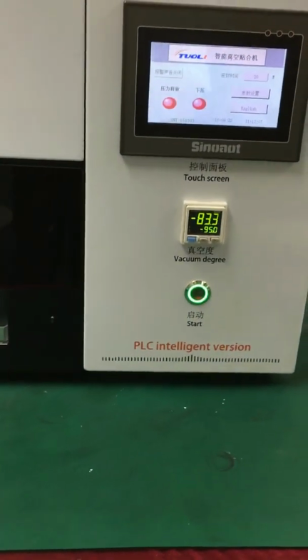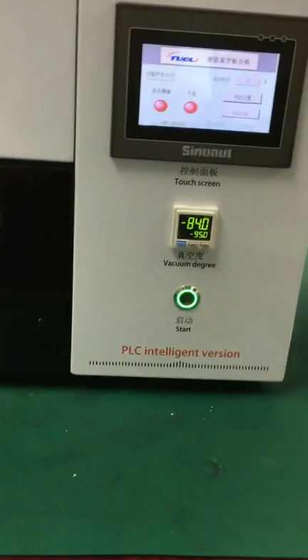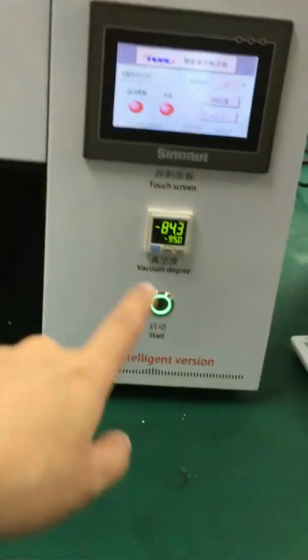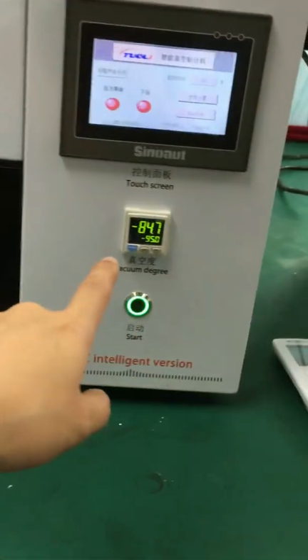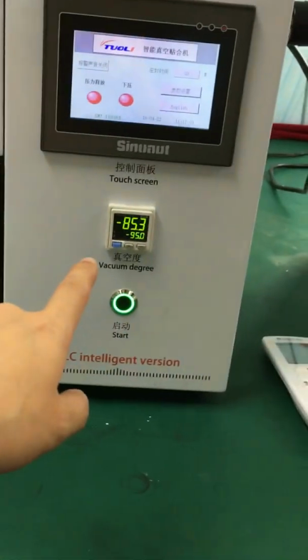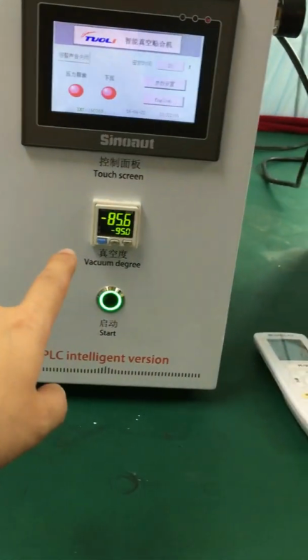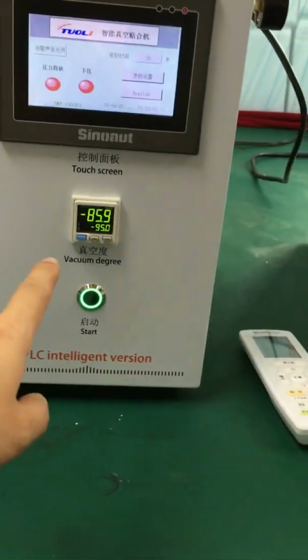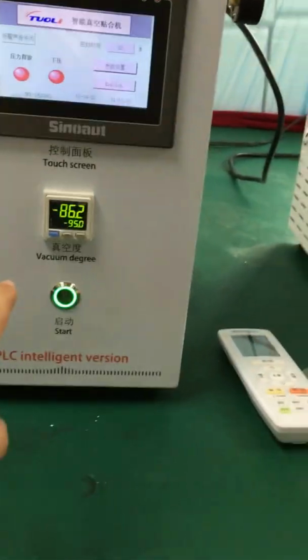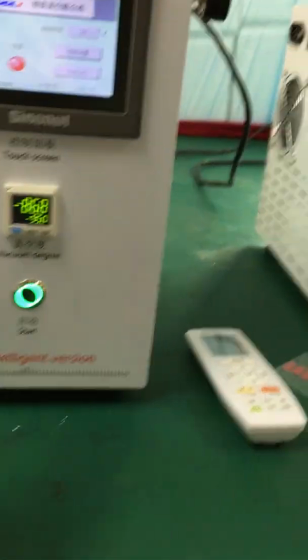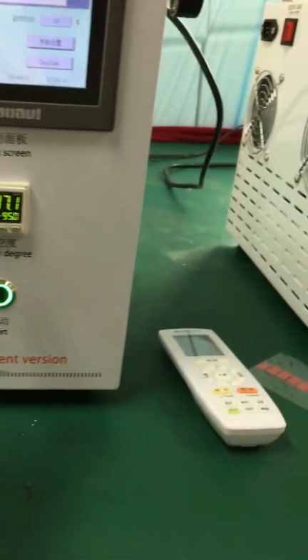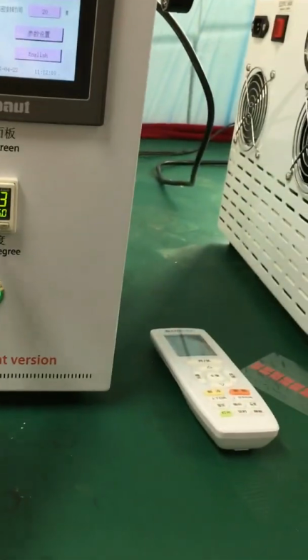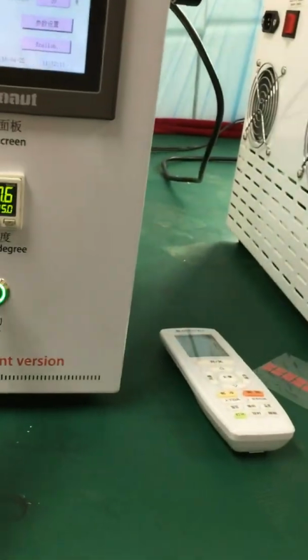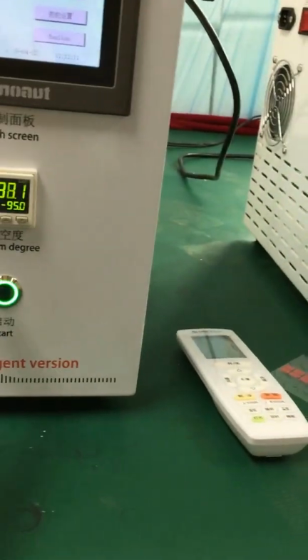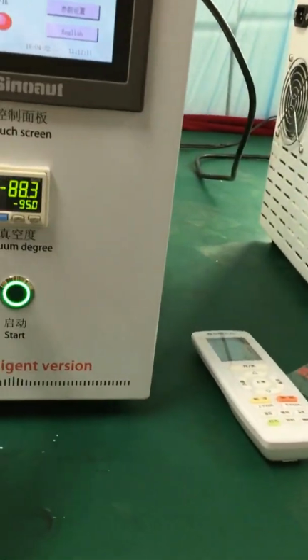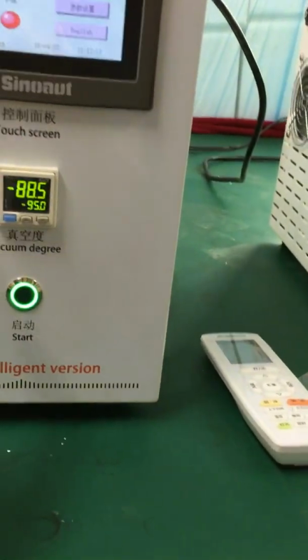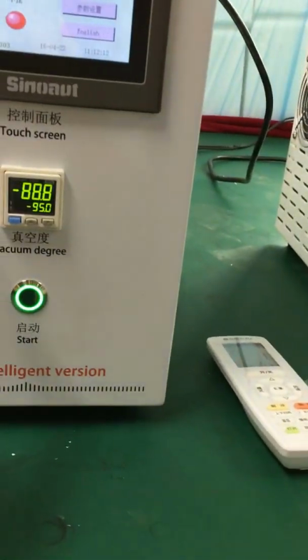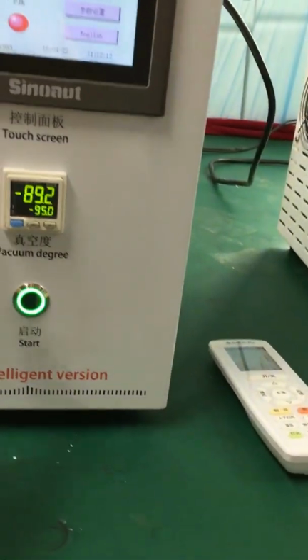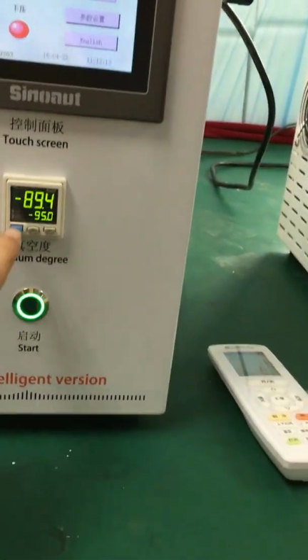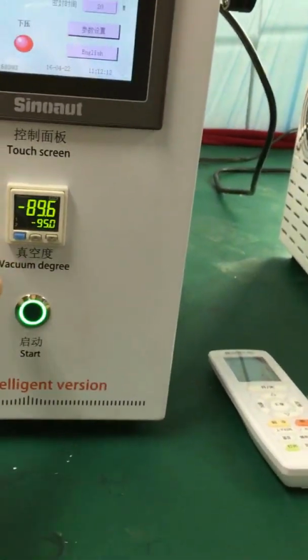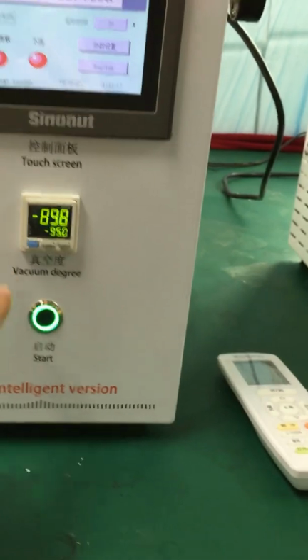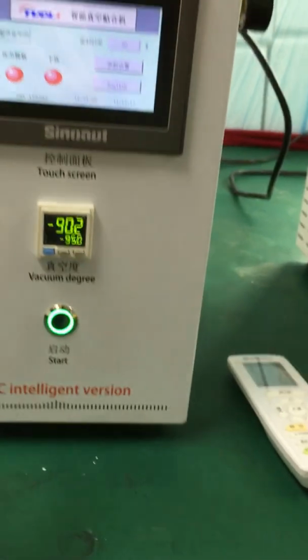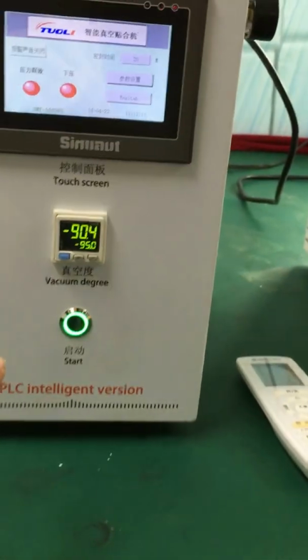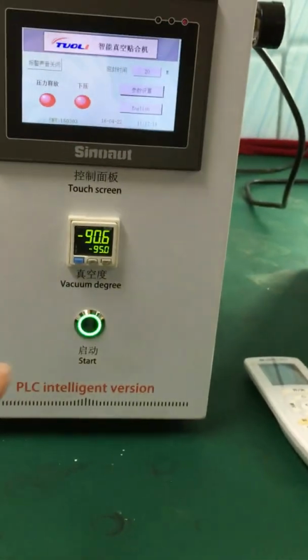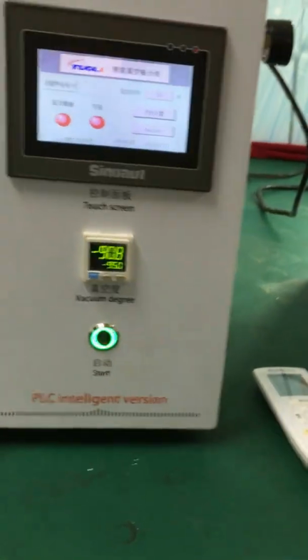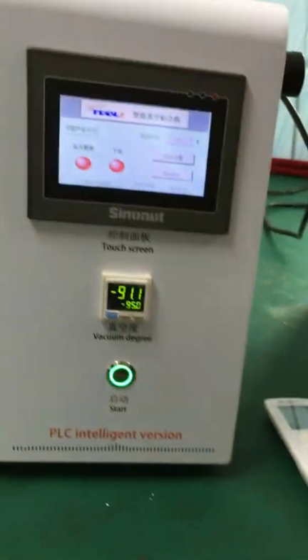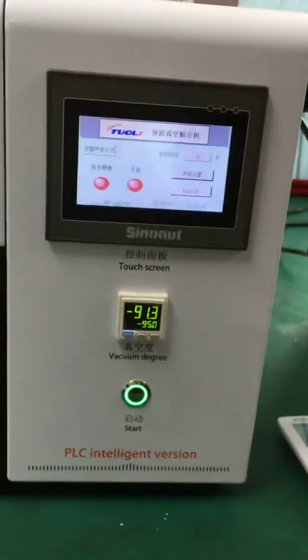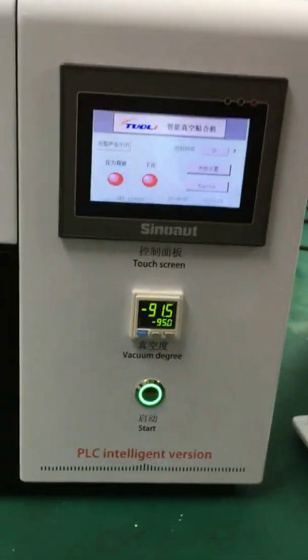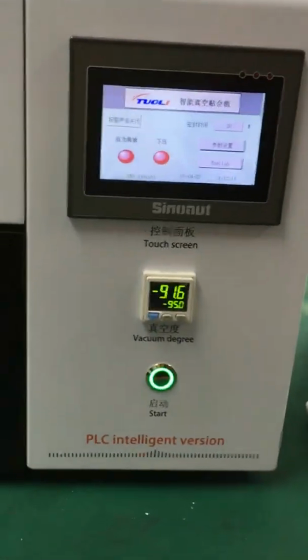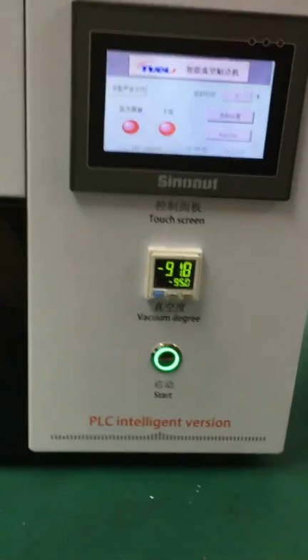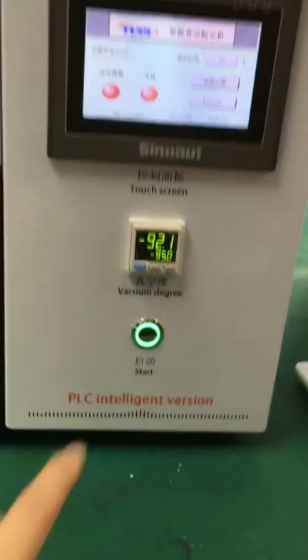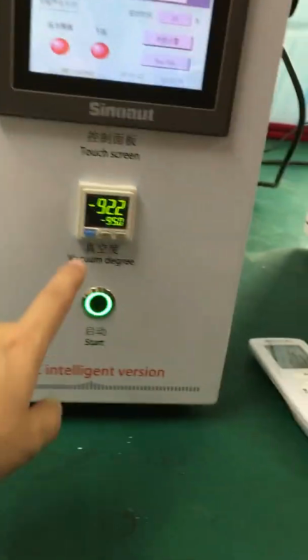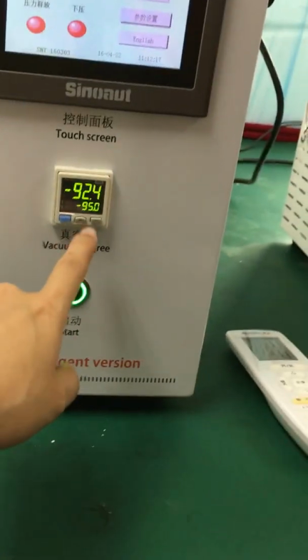You can see here the temperature and the vacuum. This is the vacuum. And we reach this.